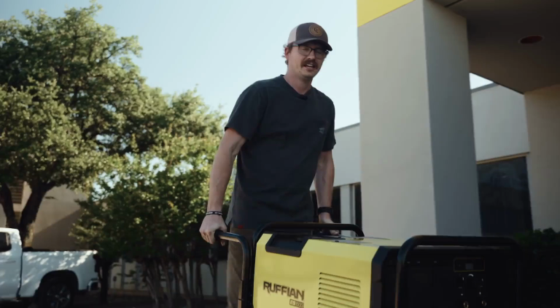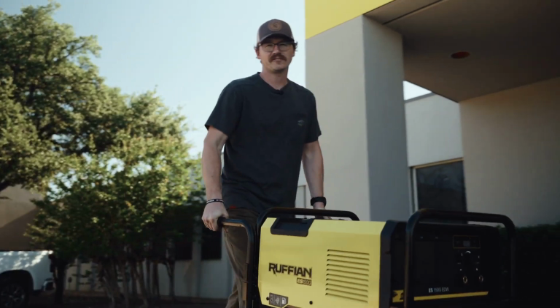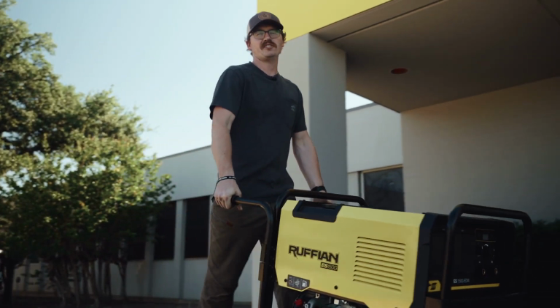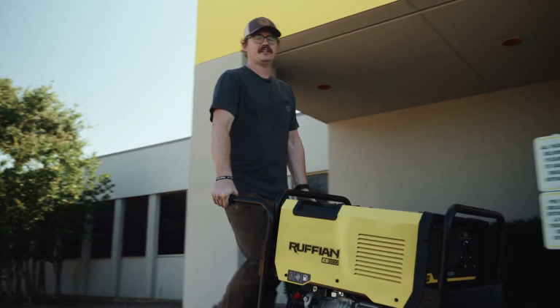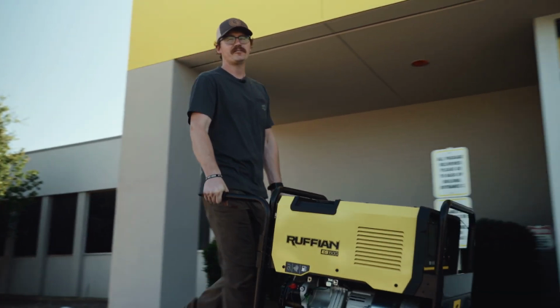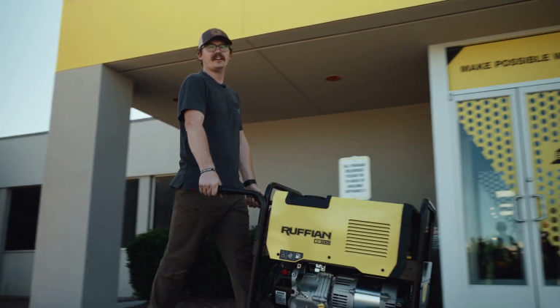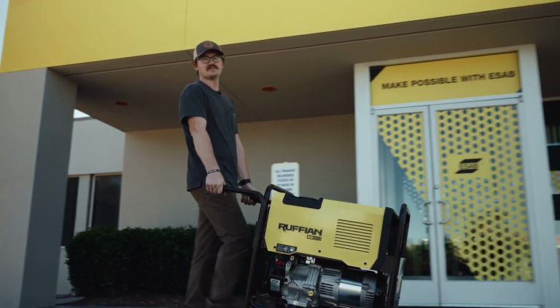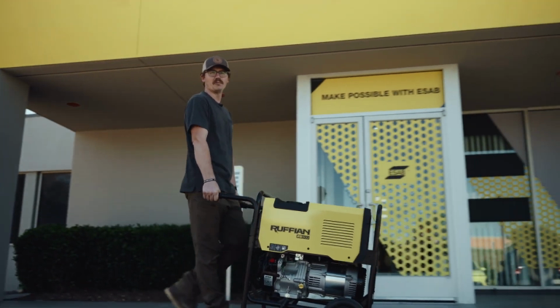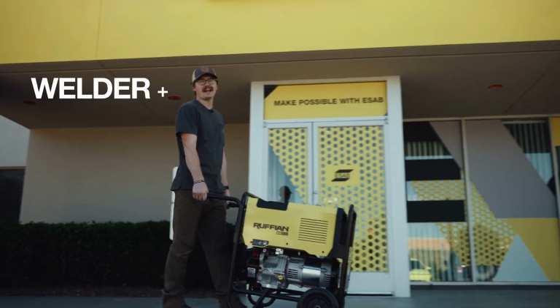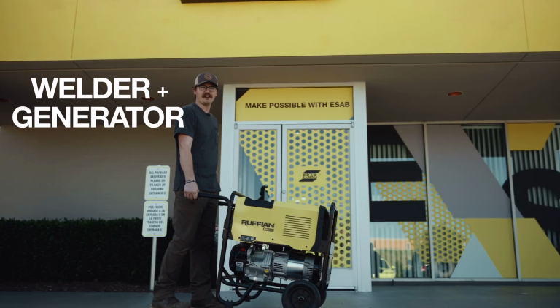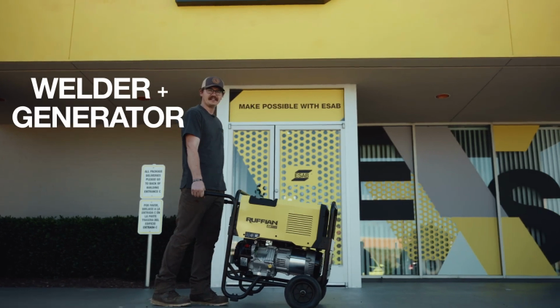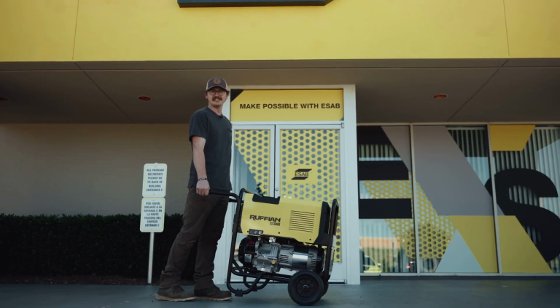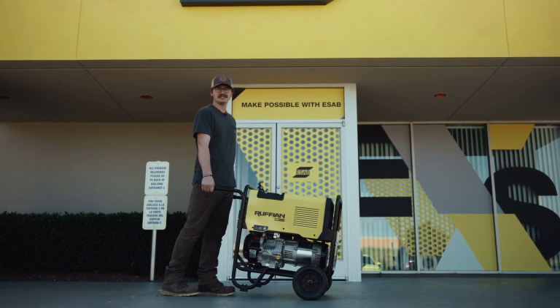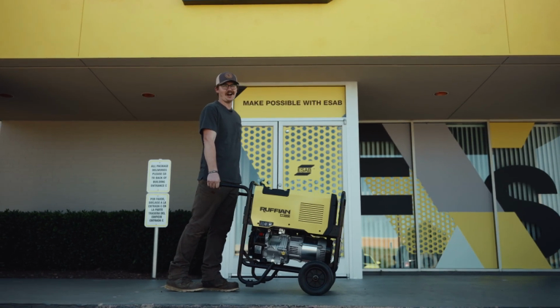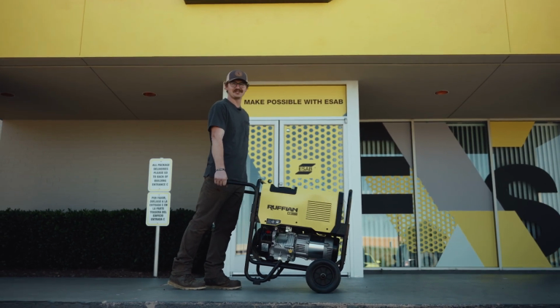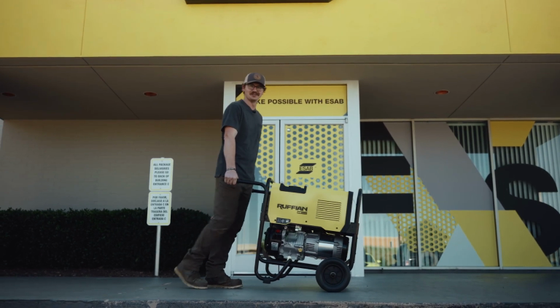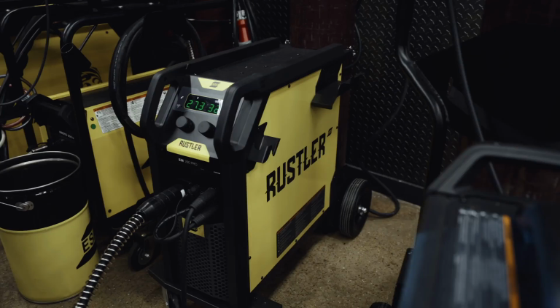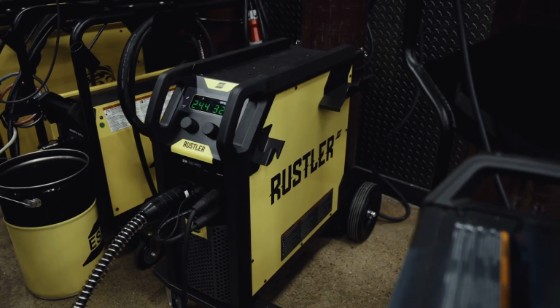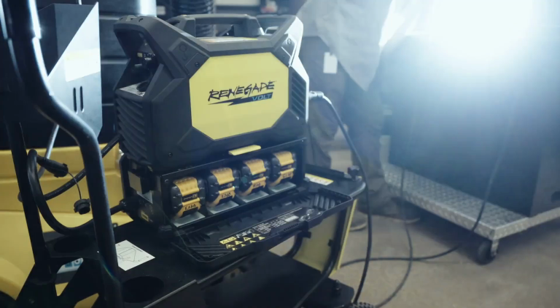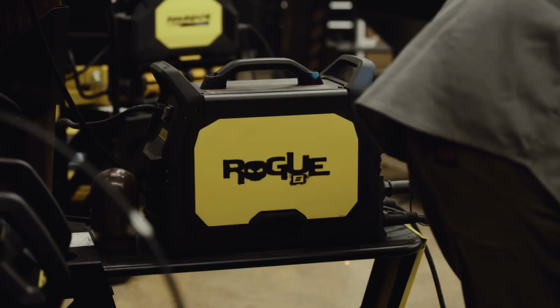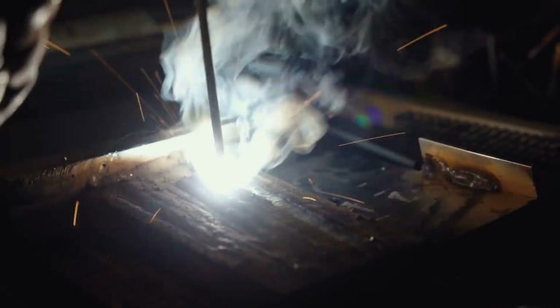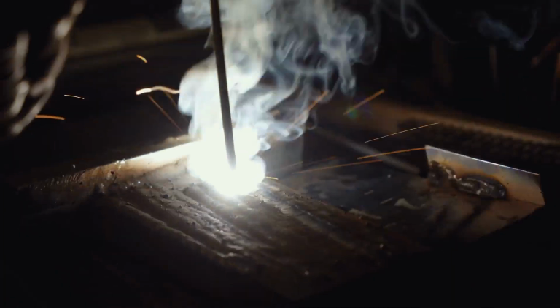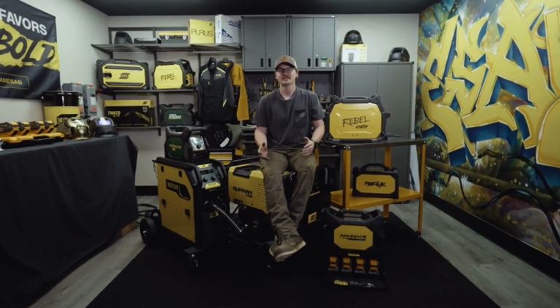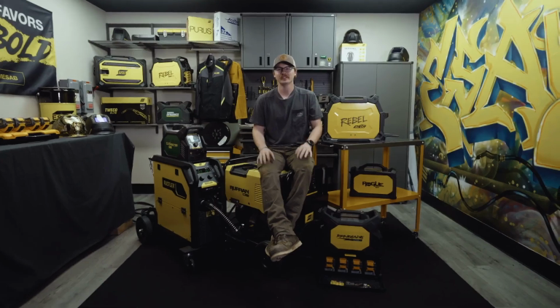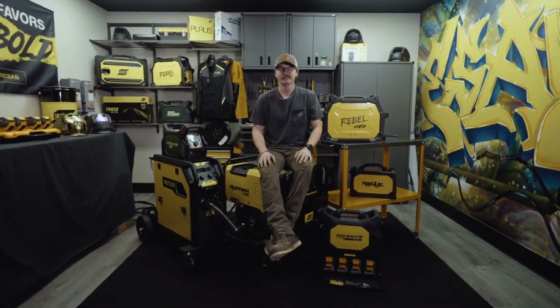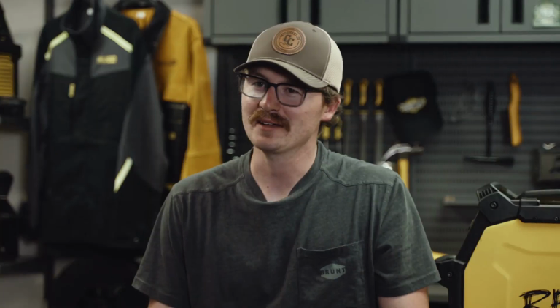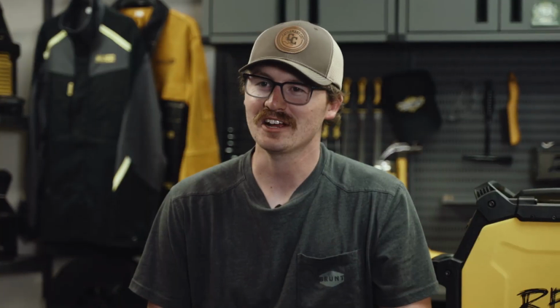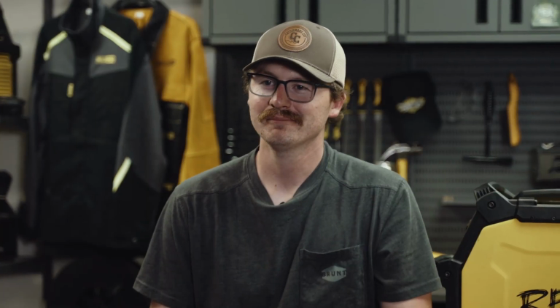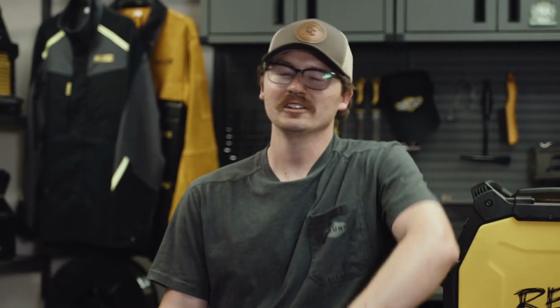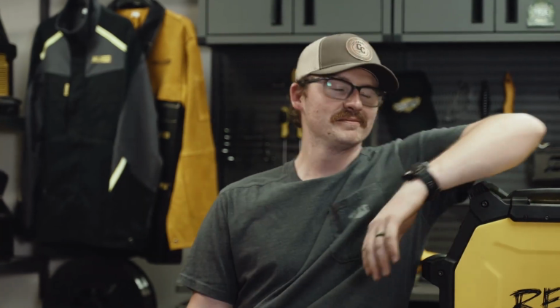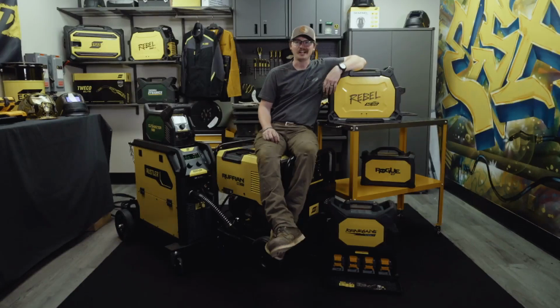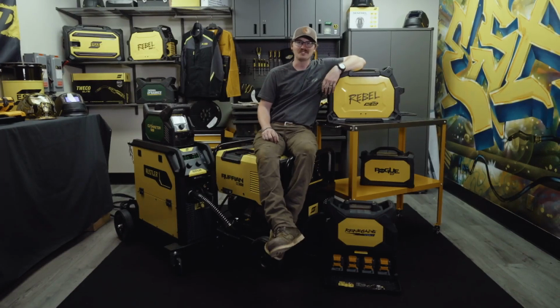If you're looking for a generator, the Ruffian does both — welder and generator. It's easy to use and it's got all the juice for your tools. Sometimes I'm out in the field, other times I'm in the shop. Regardless, I've got the right machine.